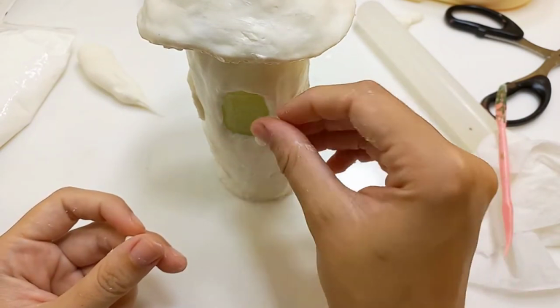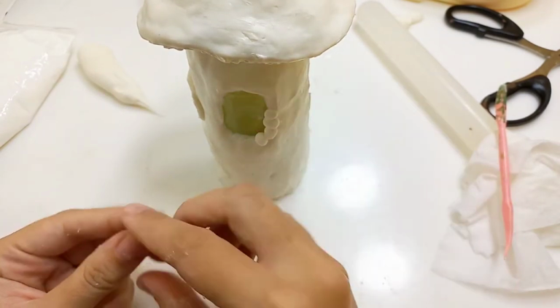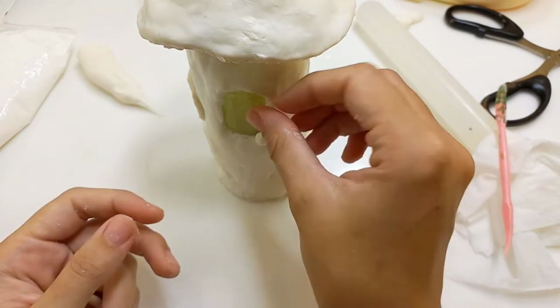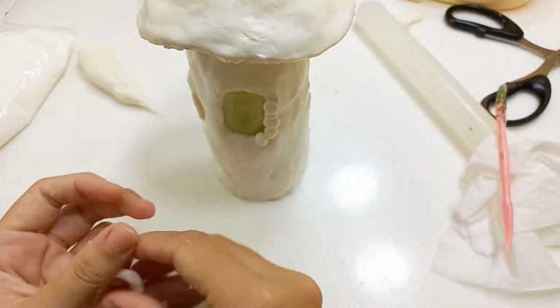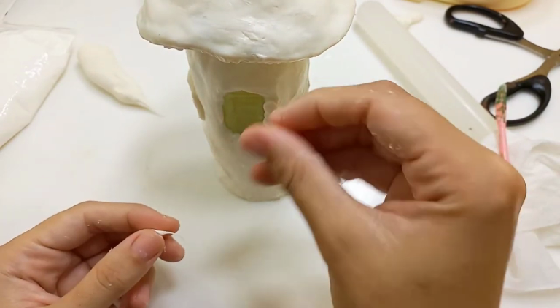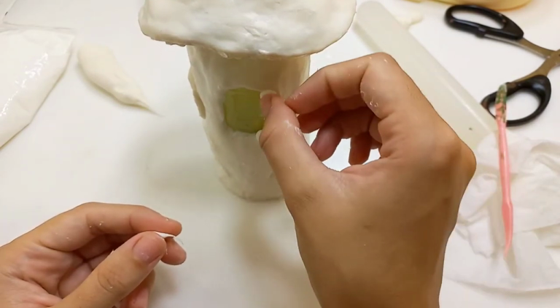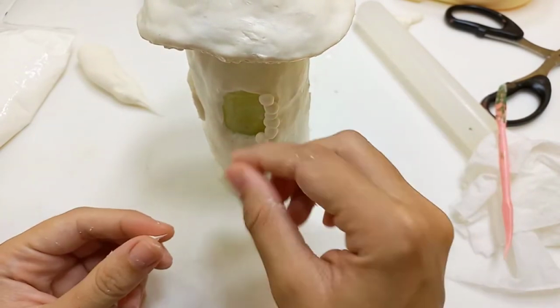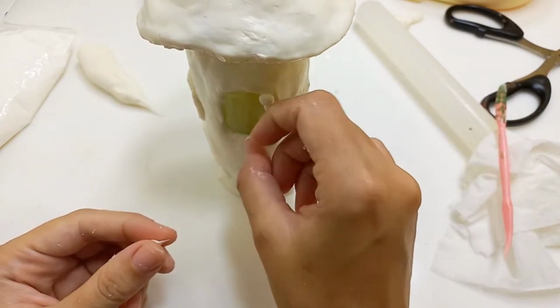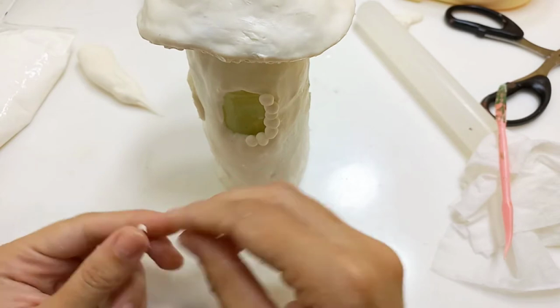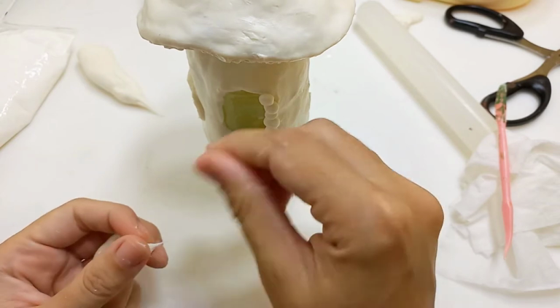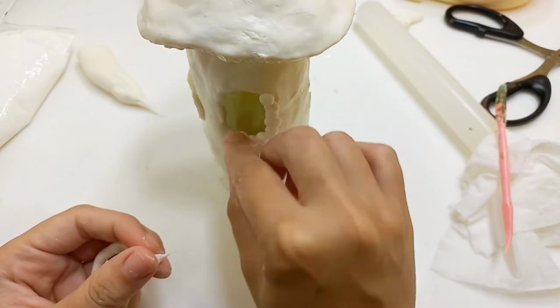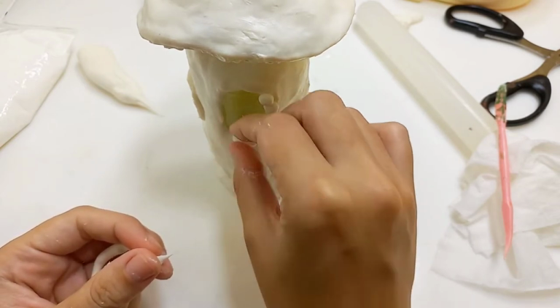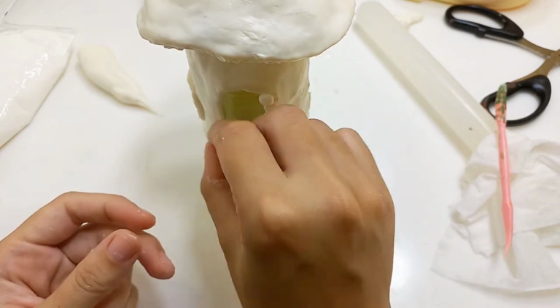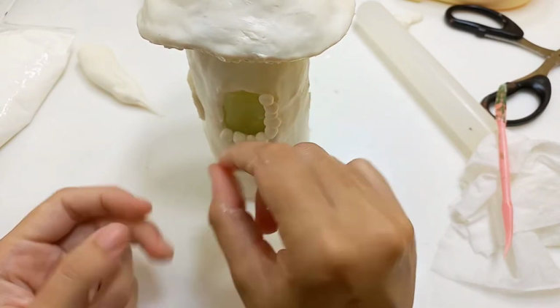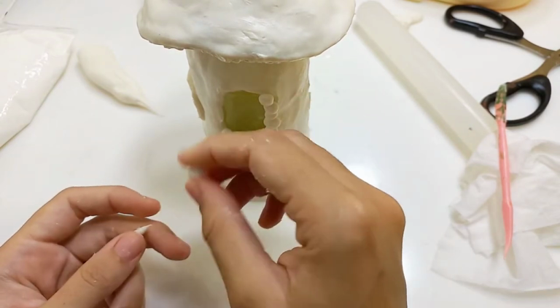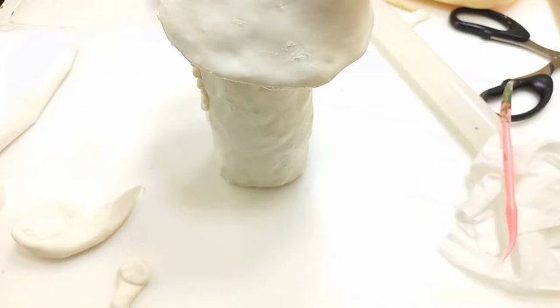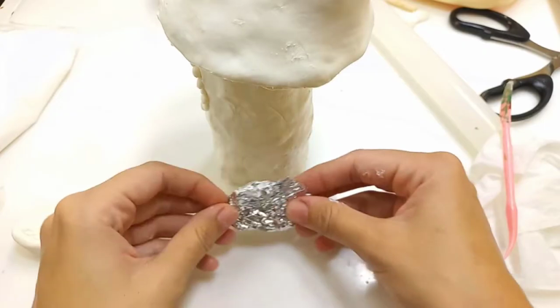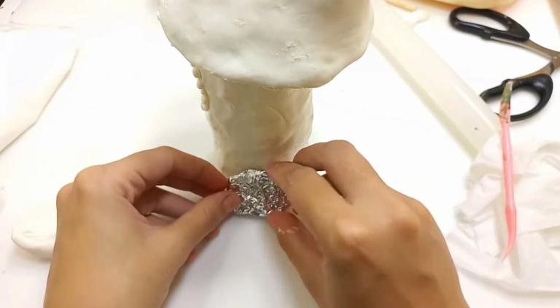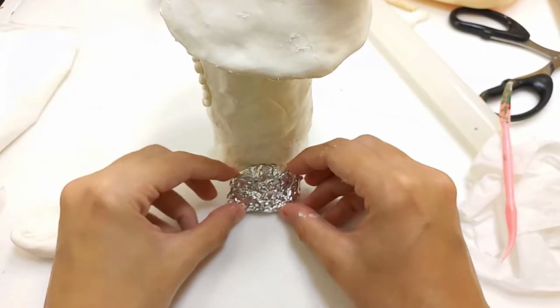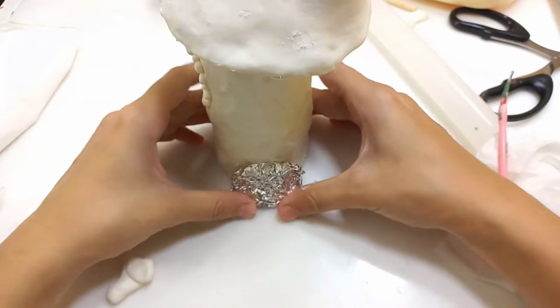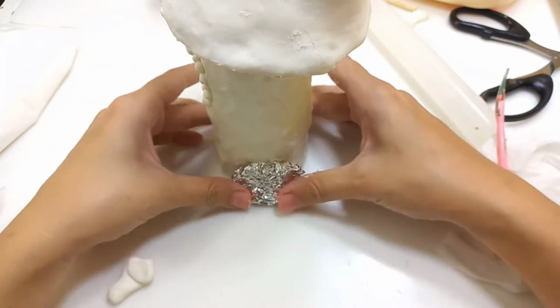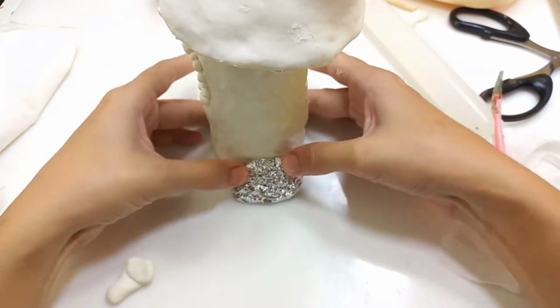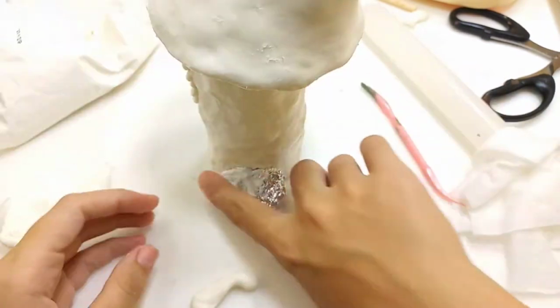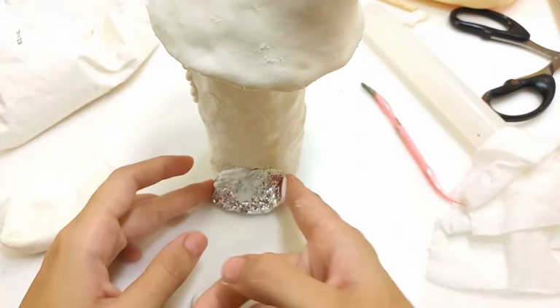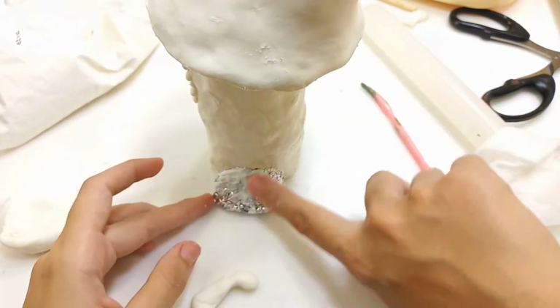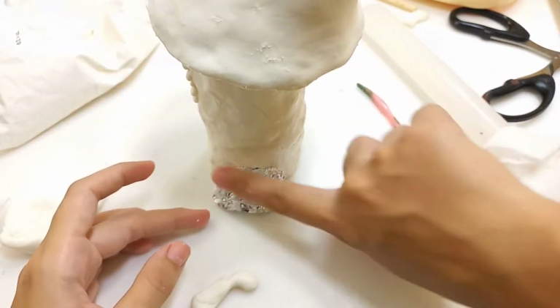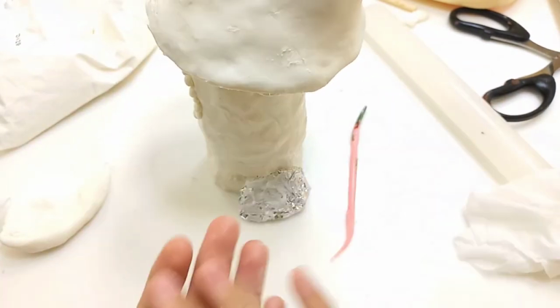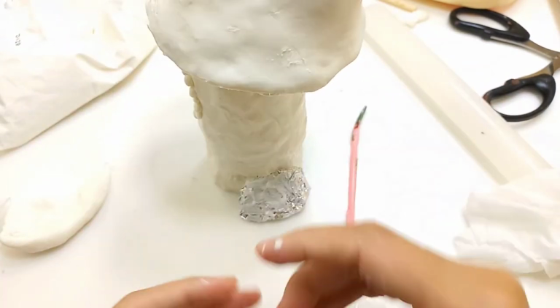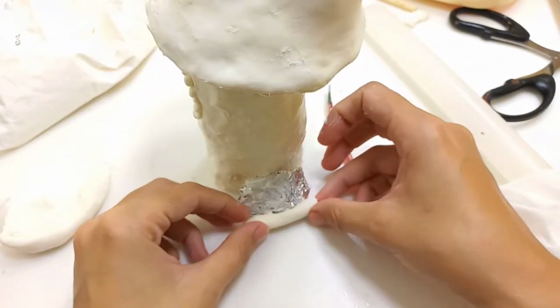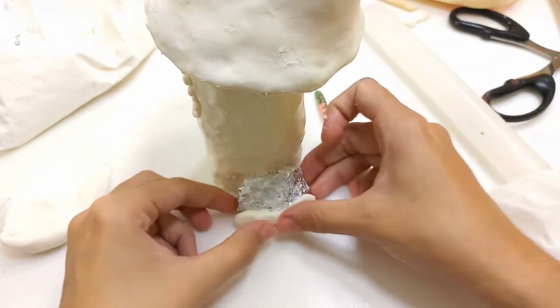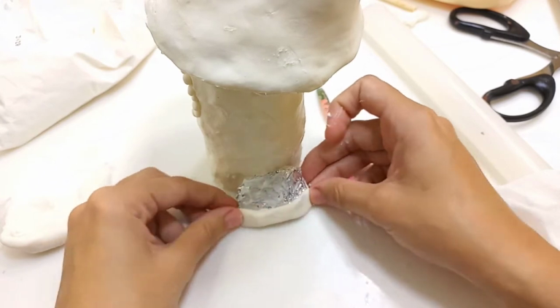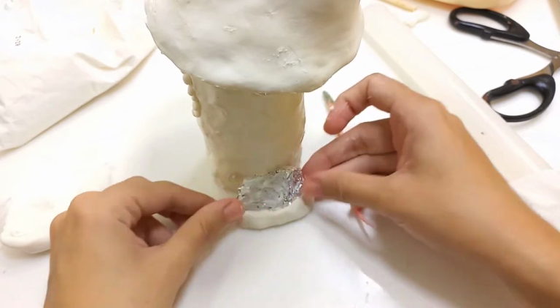For the other window I'm just making little pearls to recreate stones to be the window frame. Then I'm using aluminium foil for the base of the stairs for the front door, covering it using white glue.